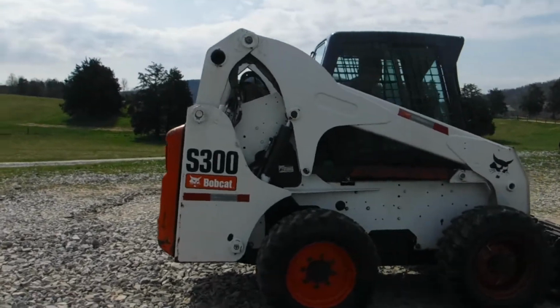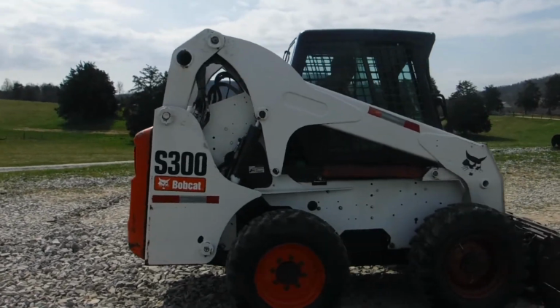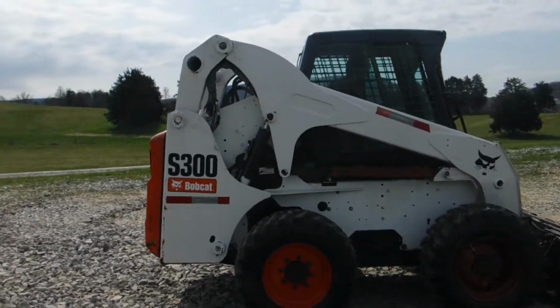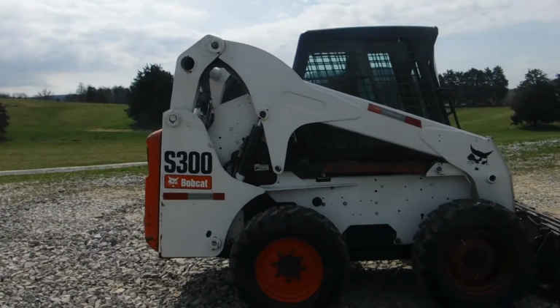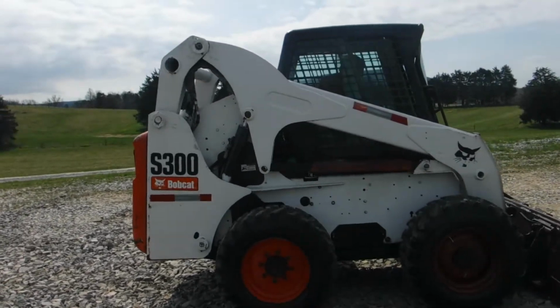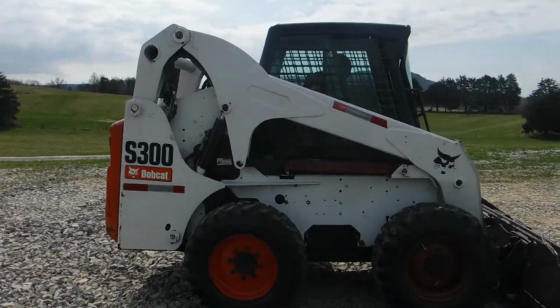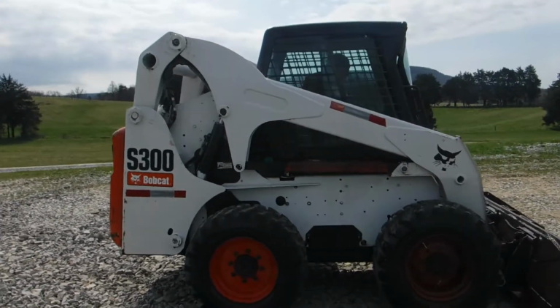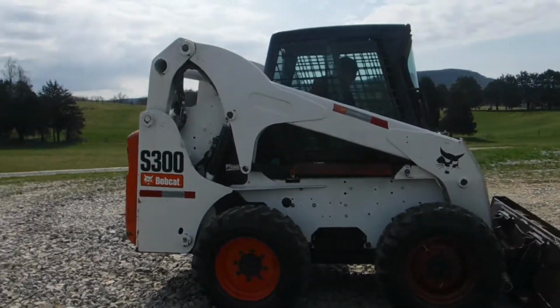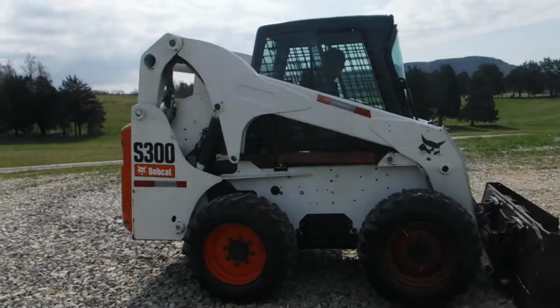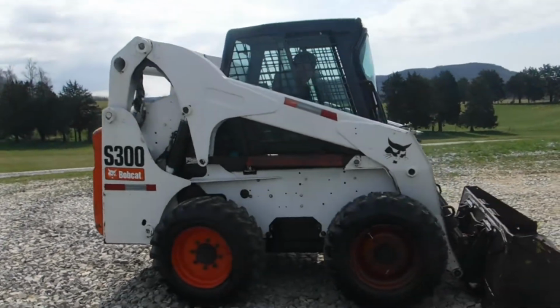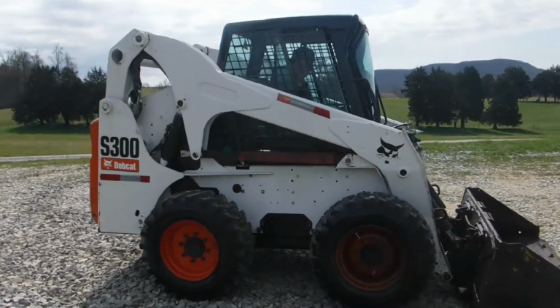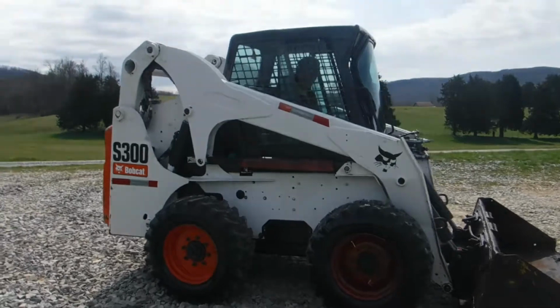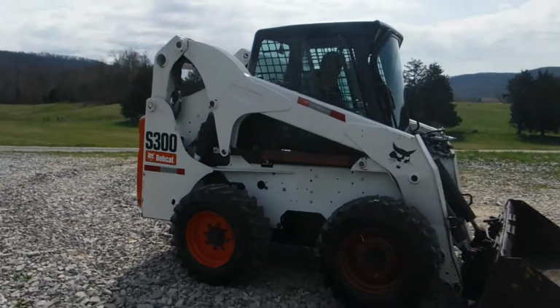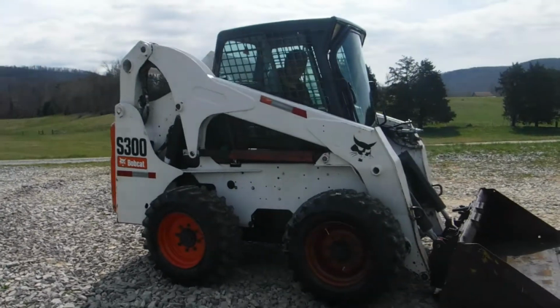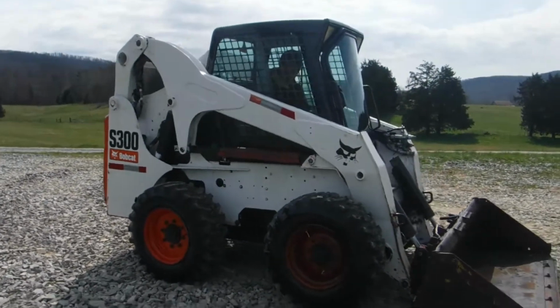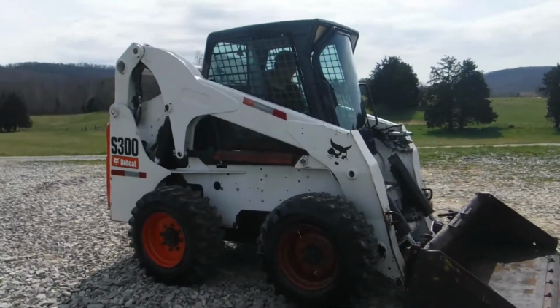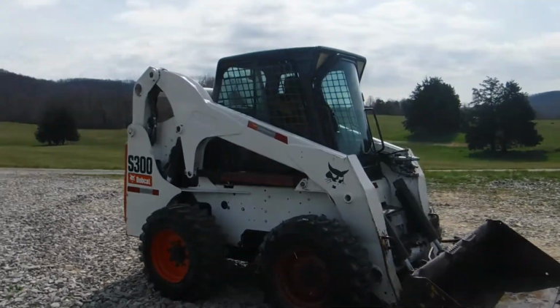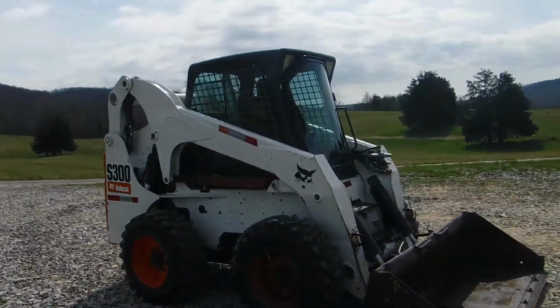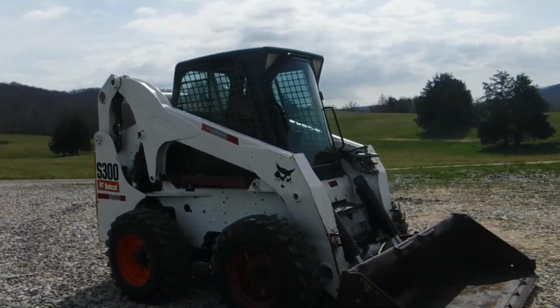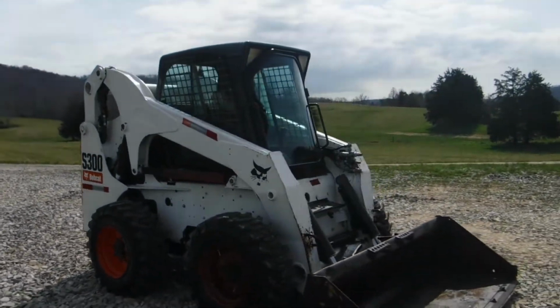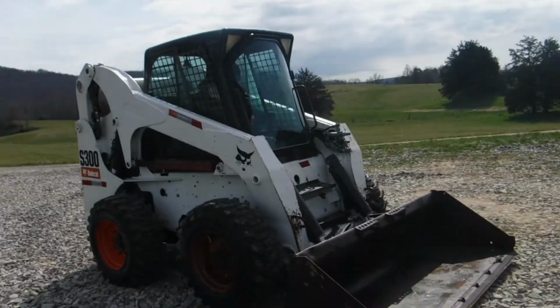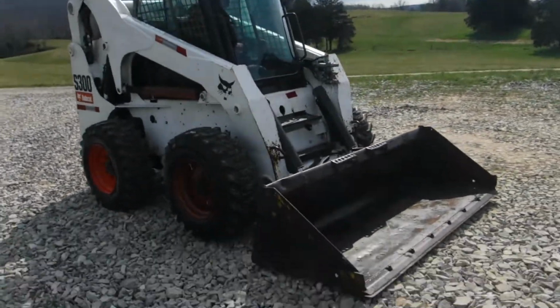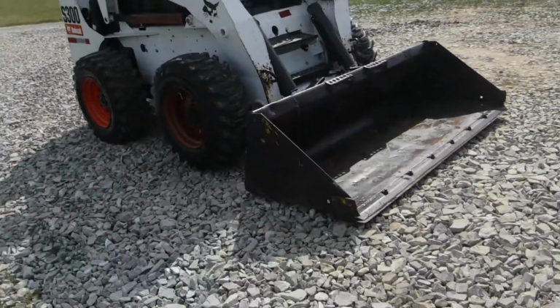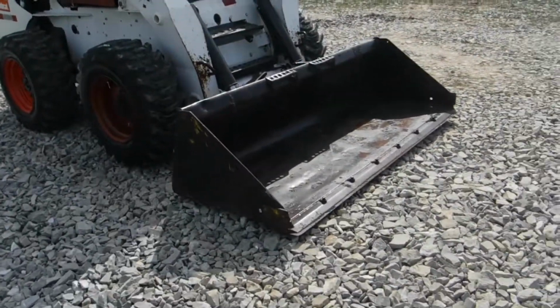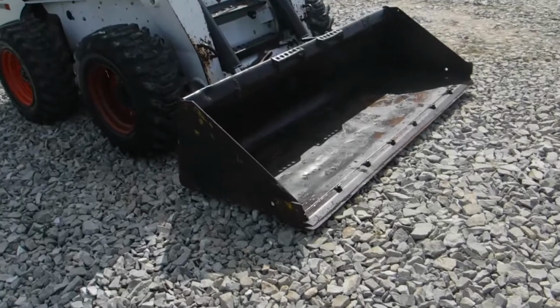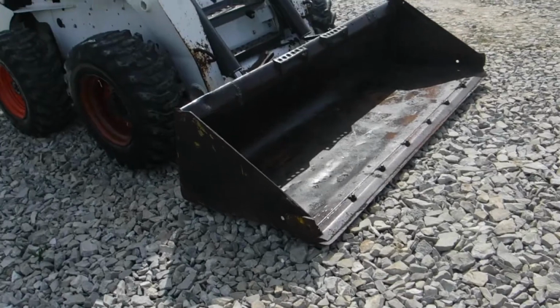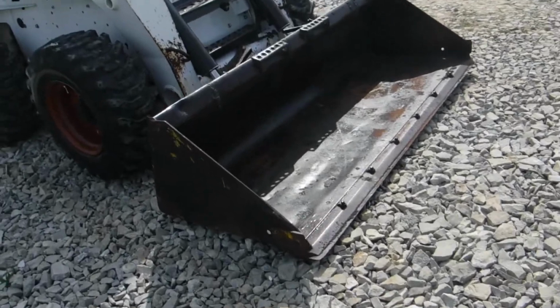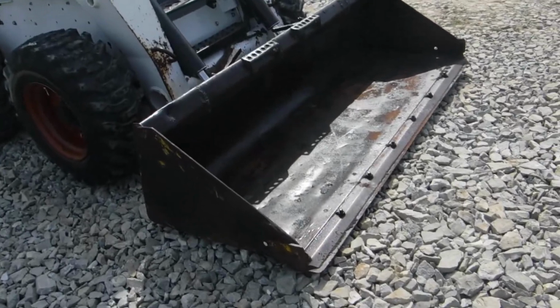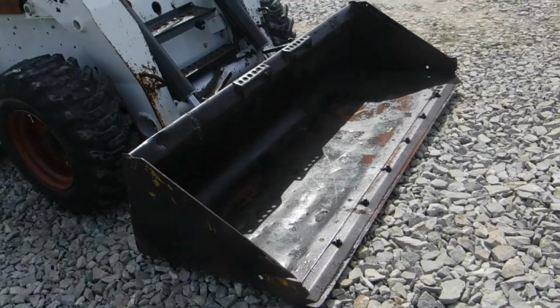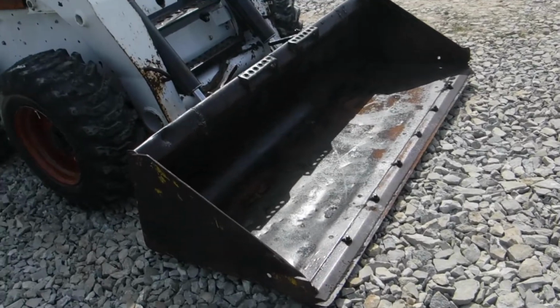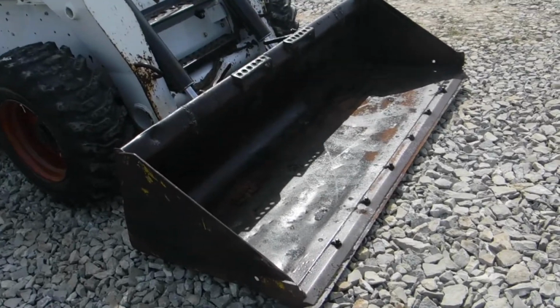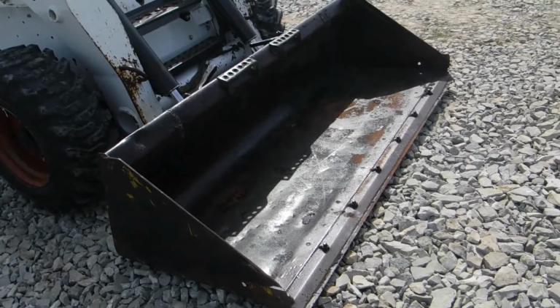I think I did mention it's an '08 model — pre-DEF, pre-emission. Does it get any better? I don't think so. Take a look at this bucket. It's a real heavy duty bucket and it's got a lot of life left in it.